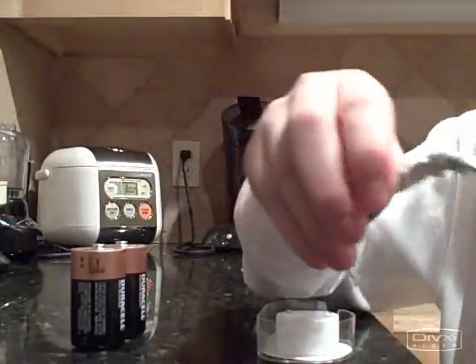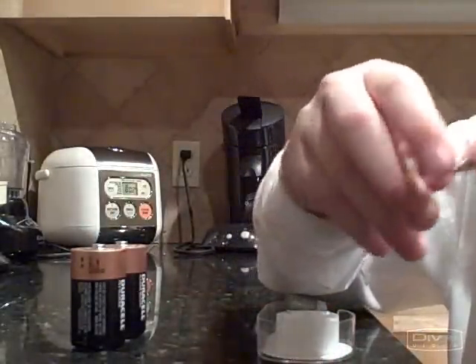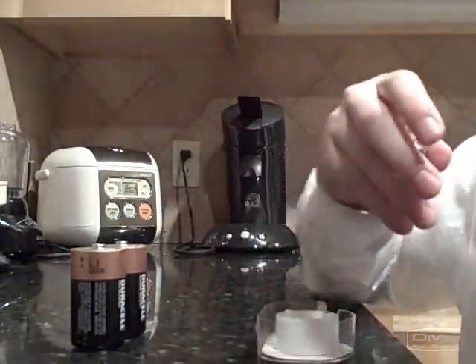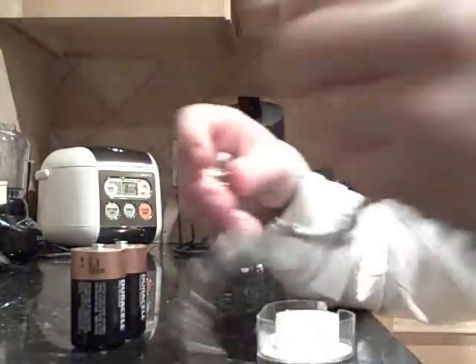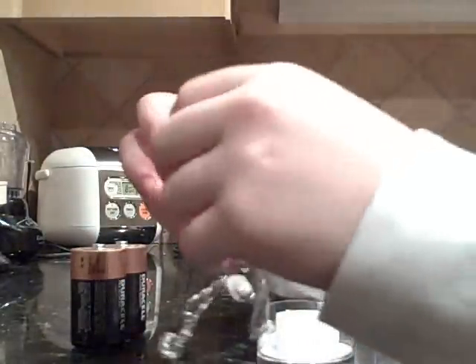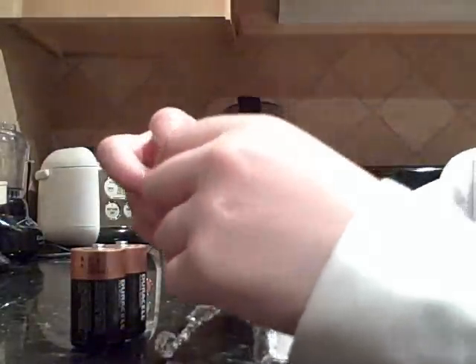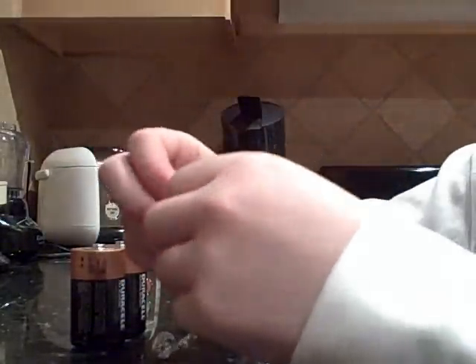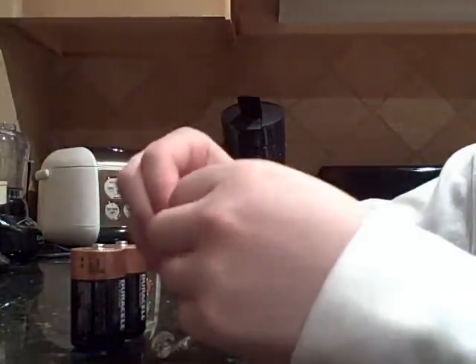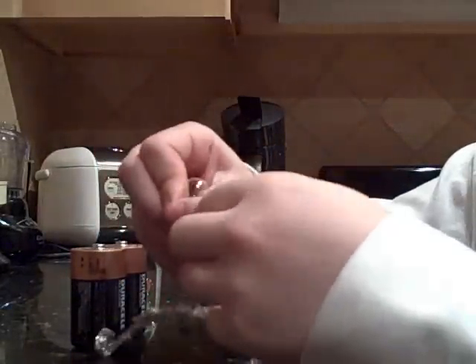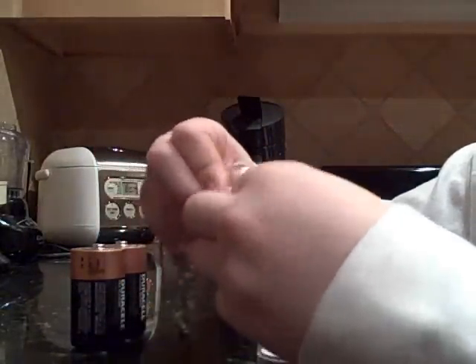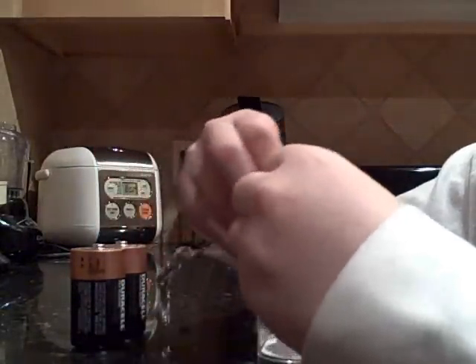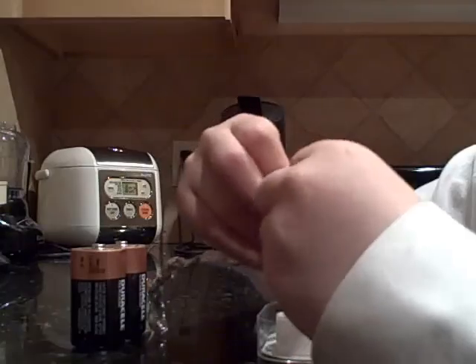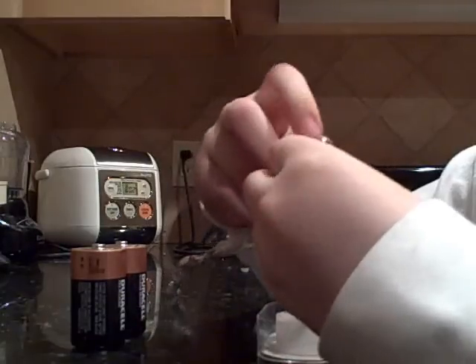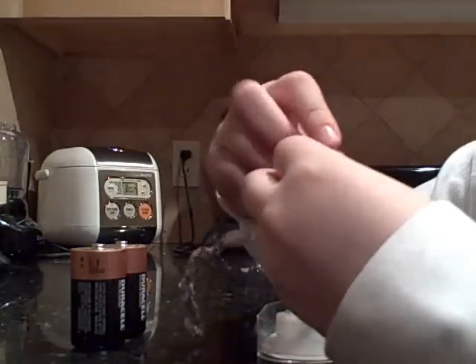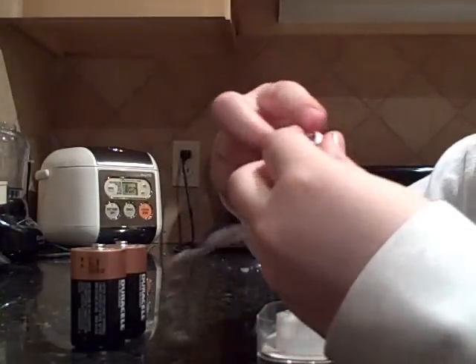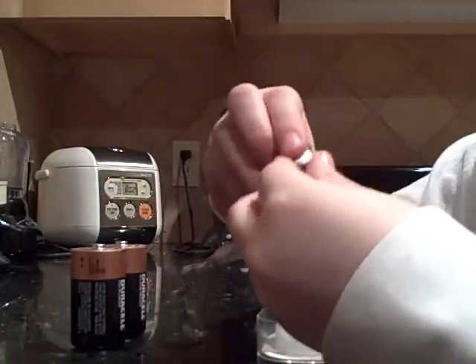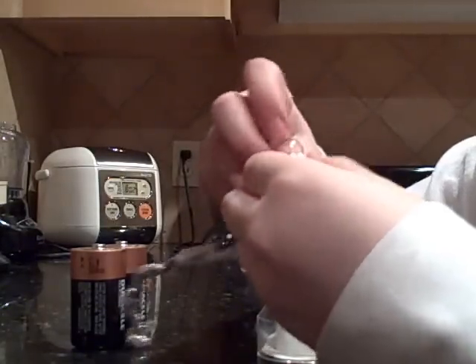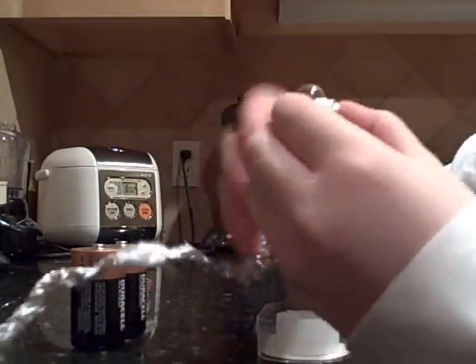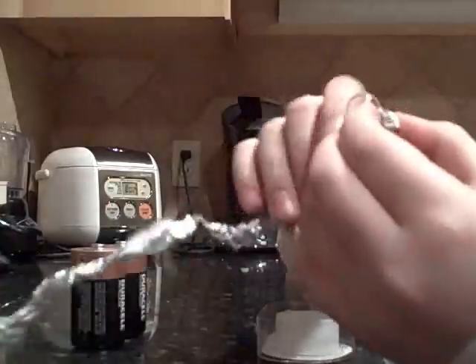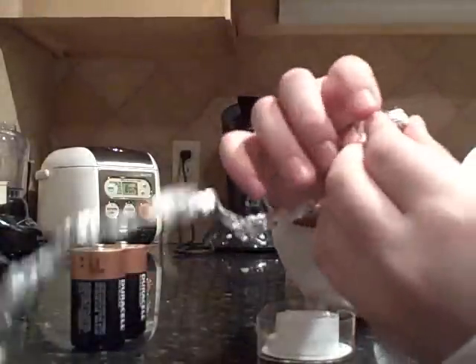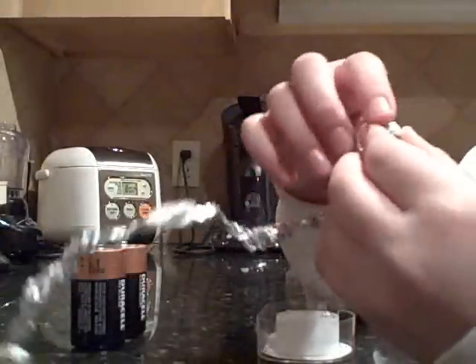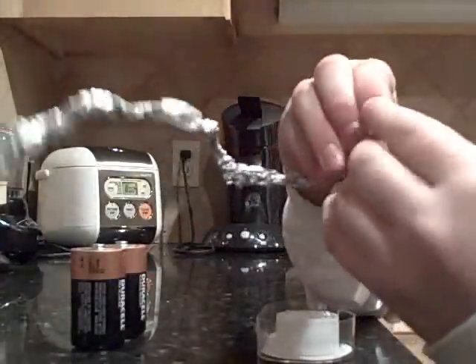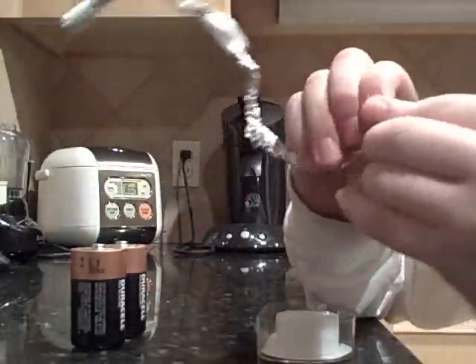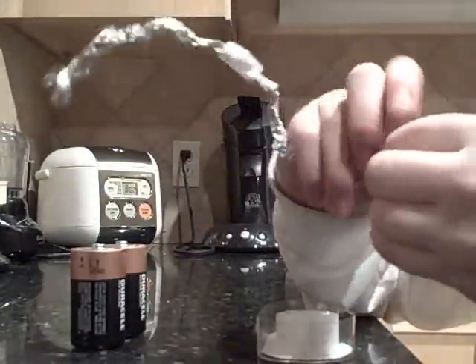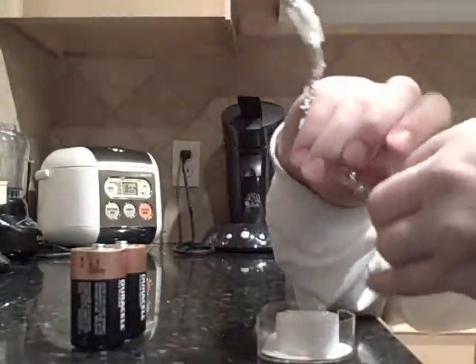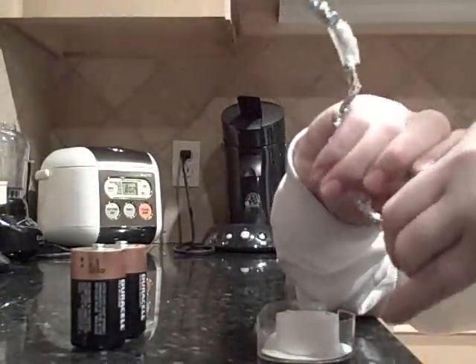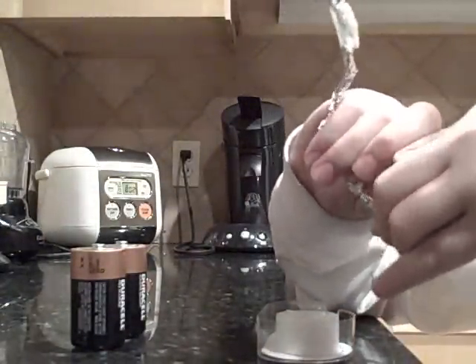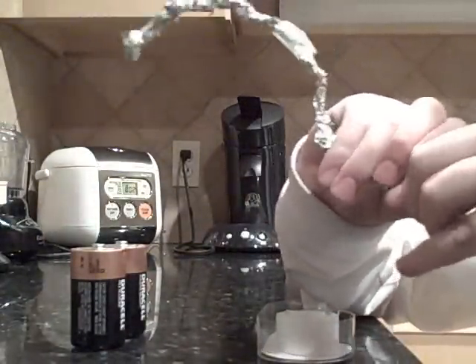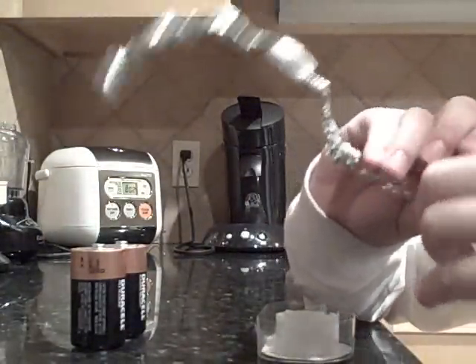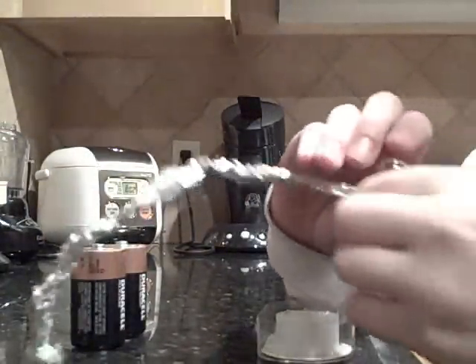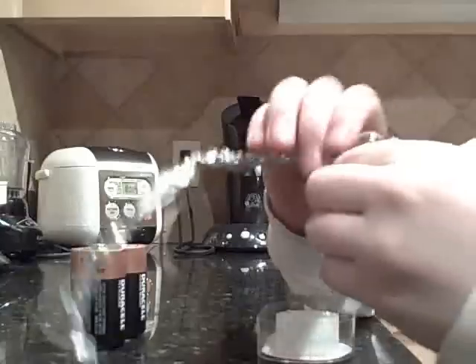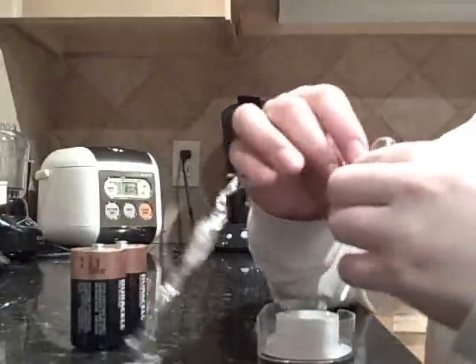Then you wrap the tin foil around the light bulb.